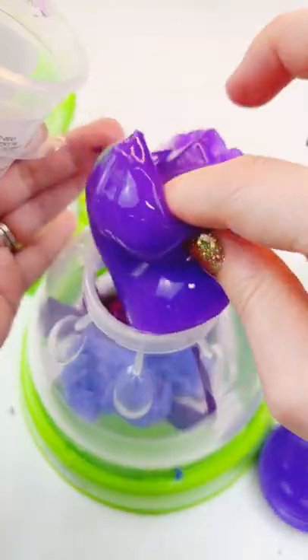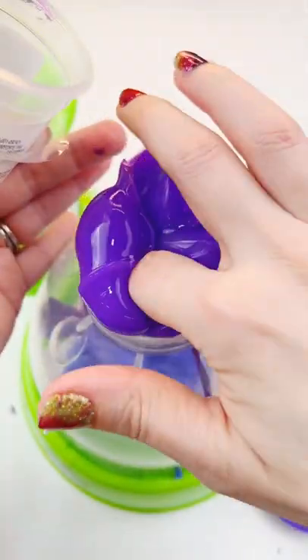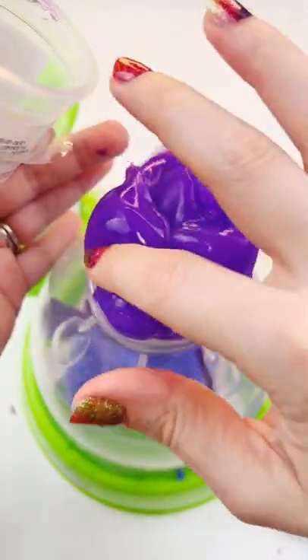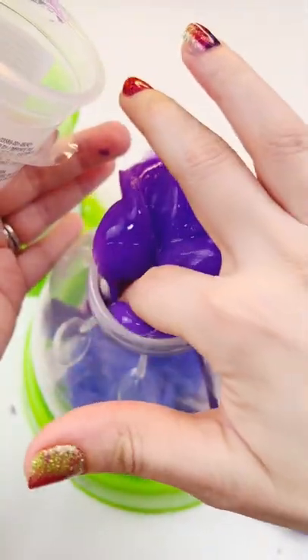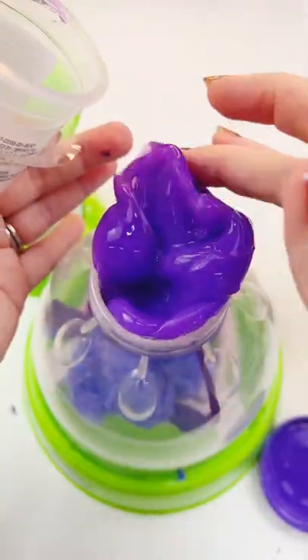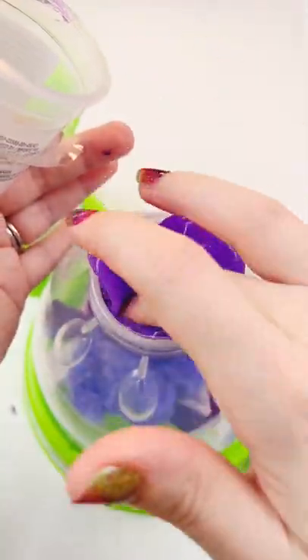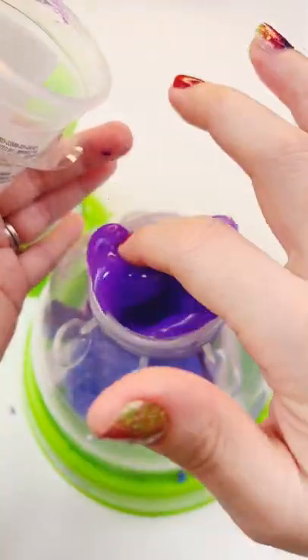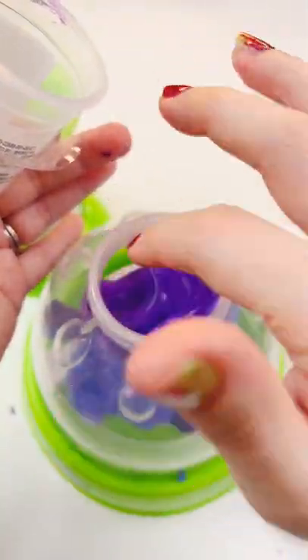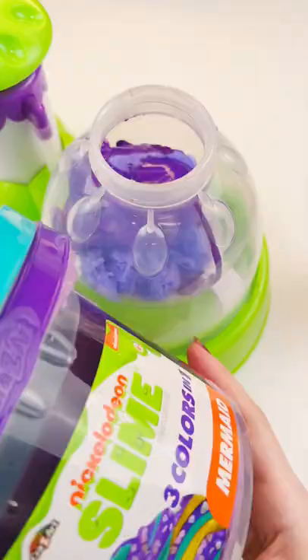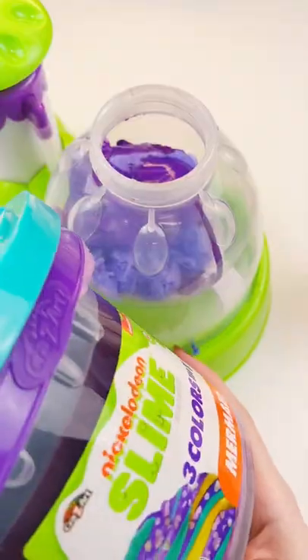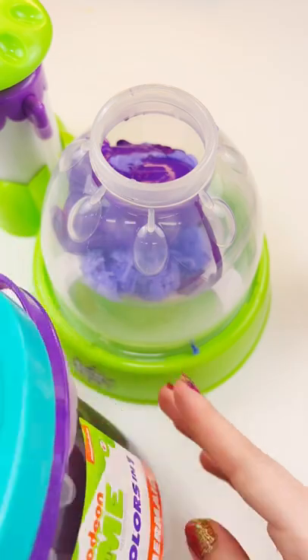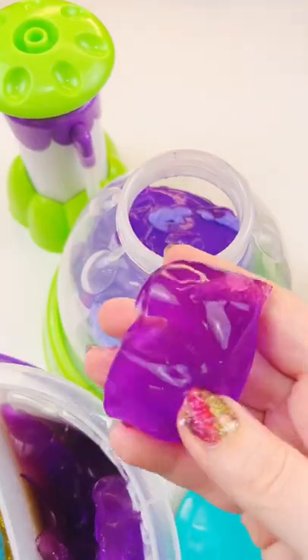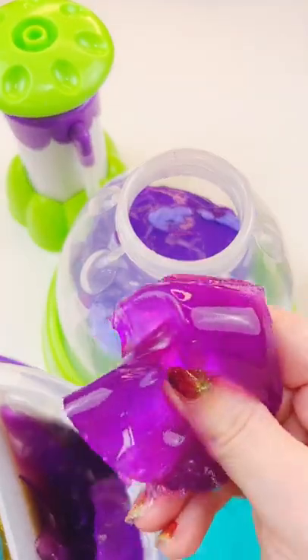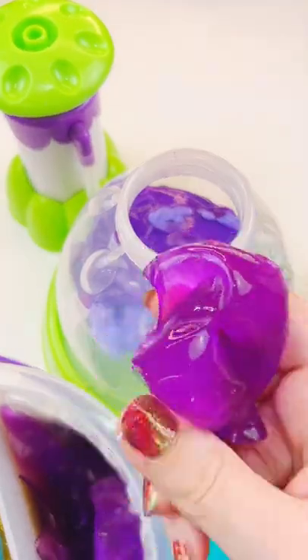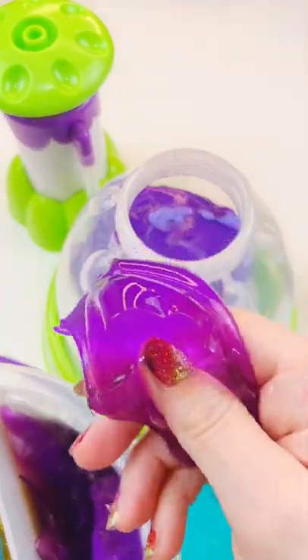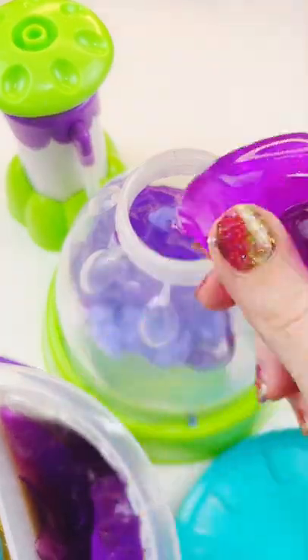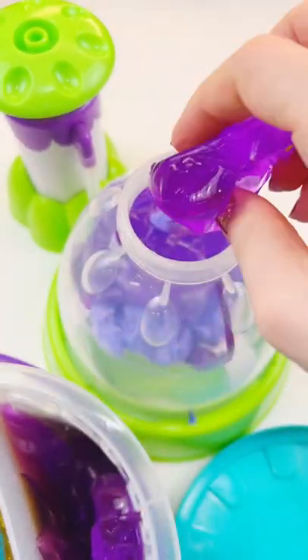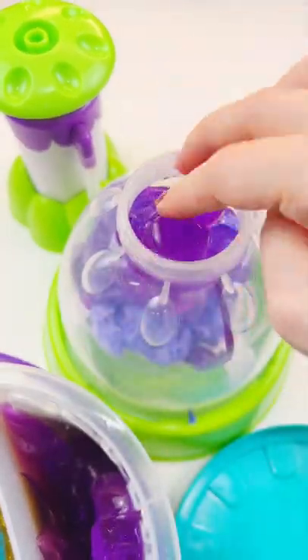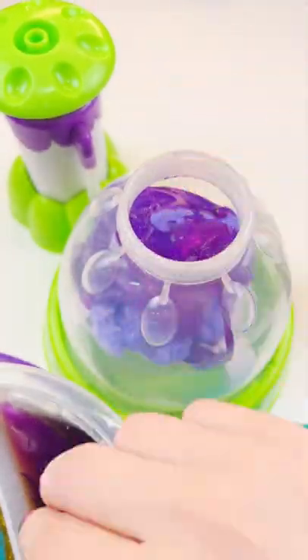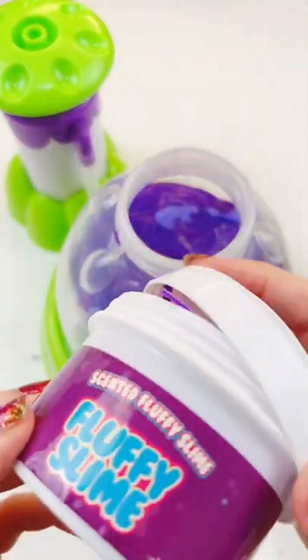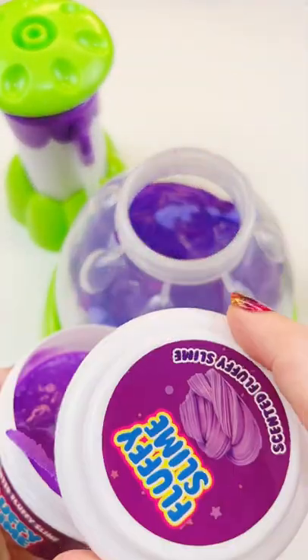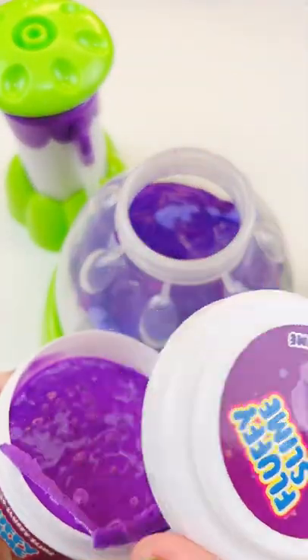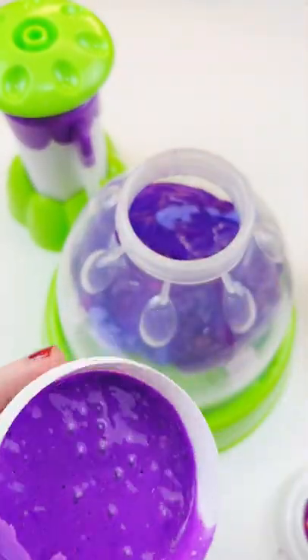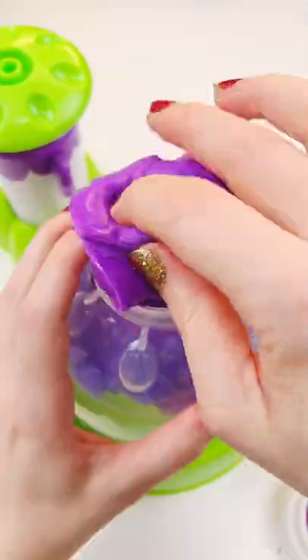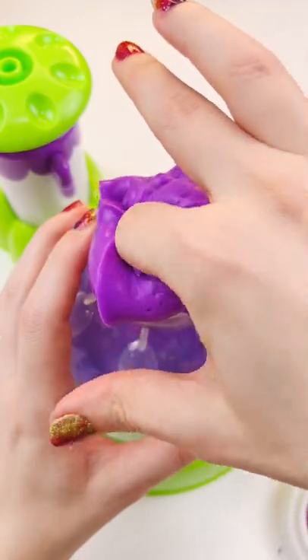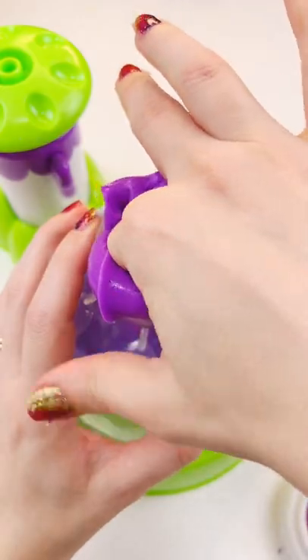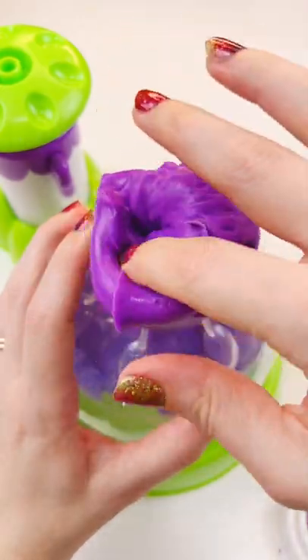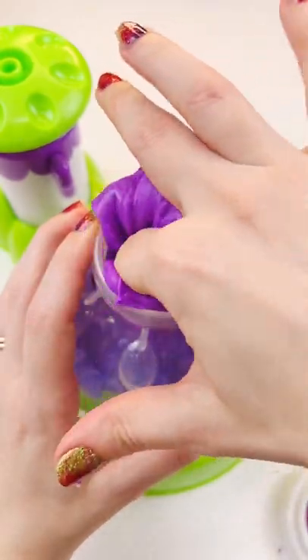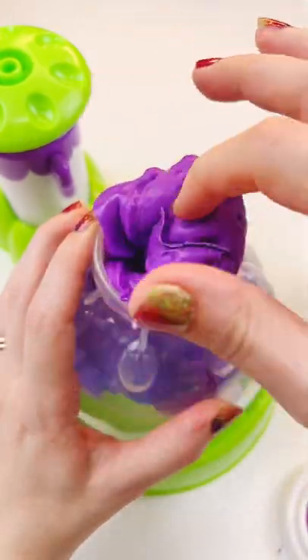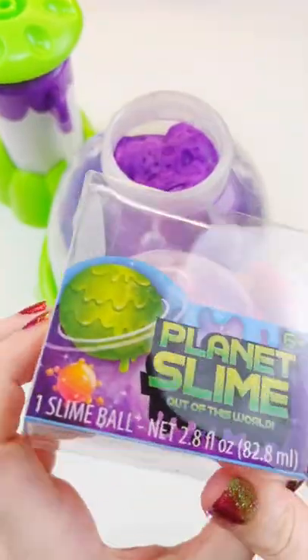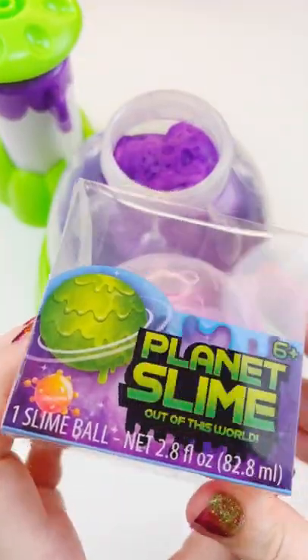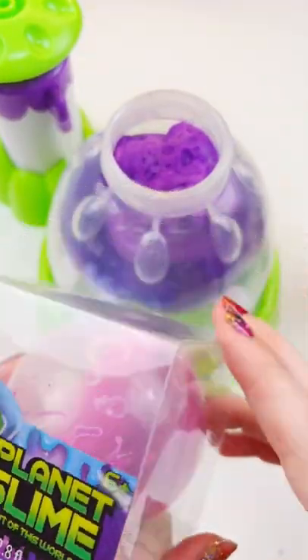This purple Nickelodeon slime, I love this slime, and then a little bit of this other Nickelodeon slime — it's going in too — and then this fluffy grape bubblegum scented slime, it's really floofy.